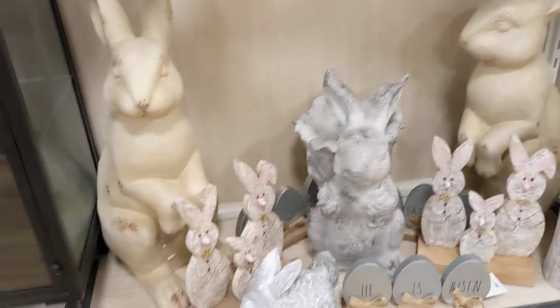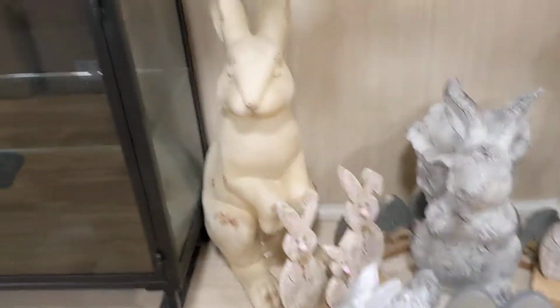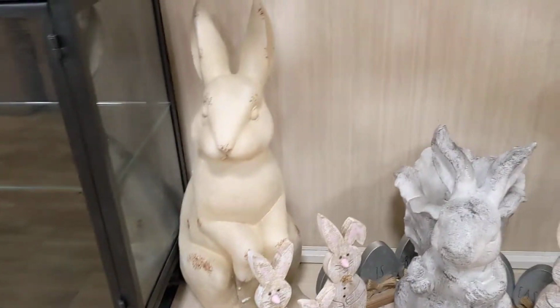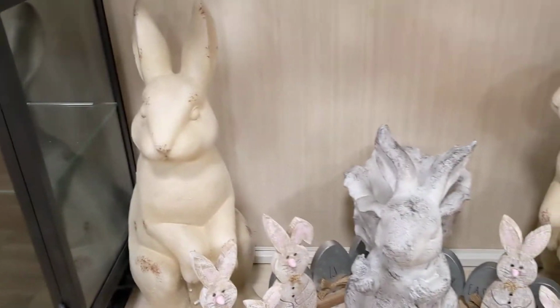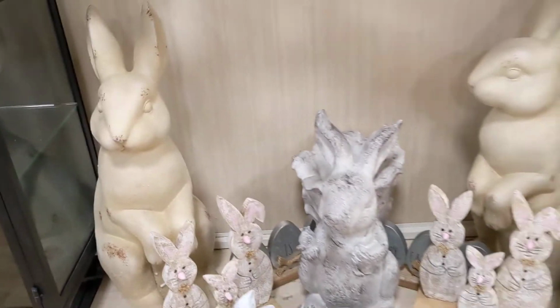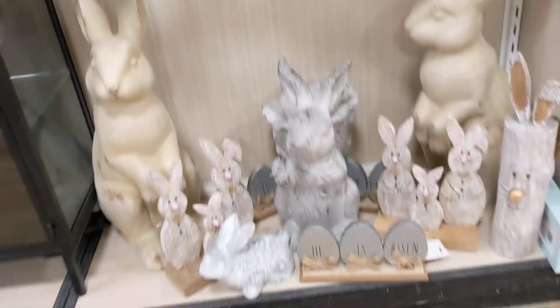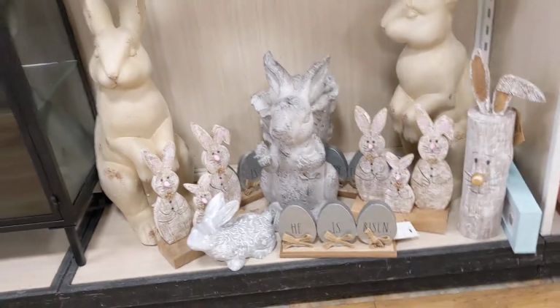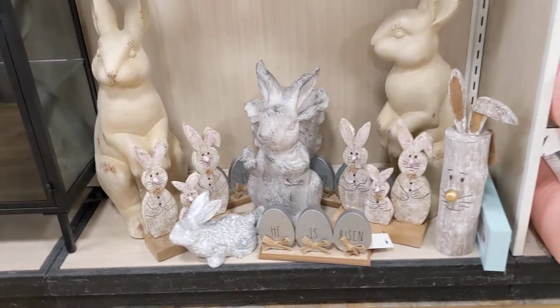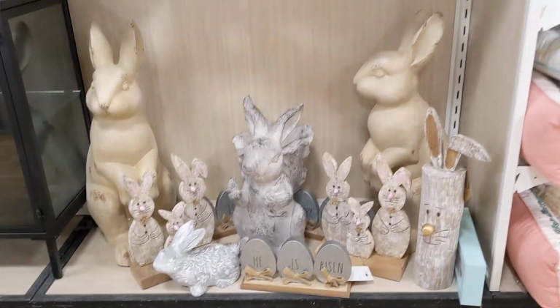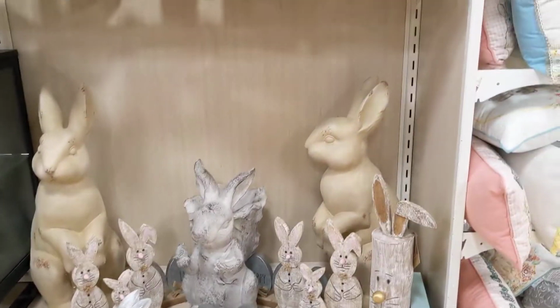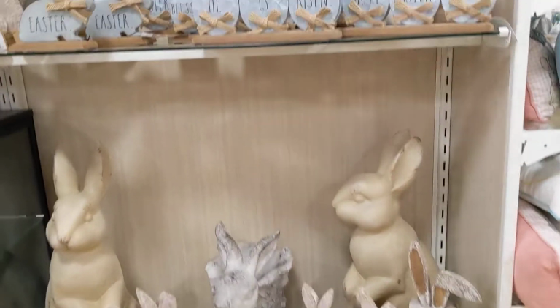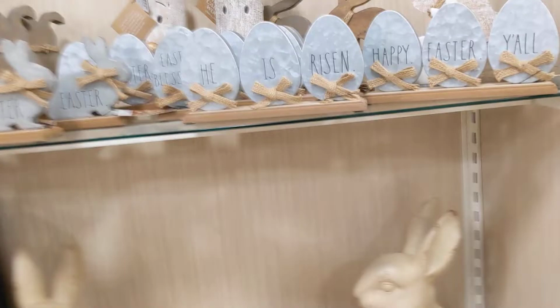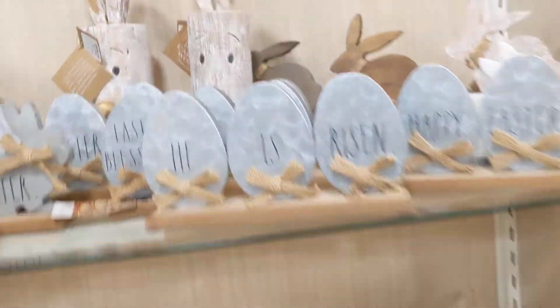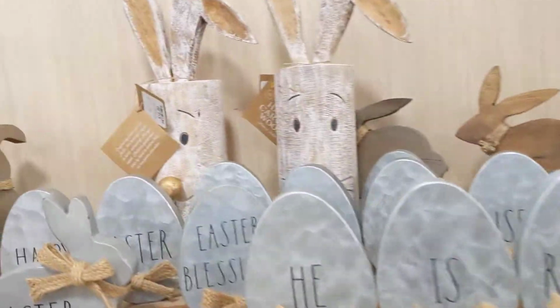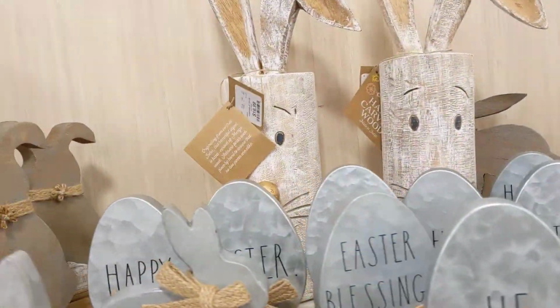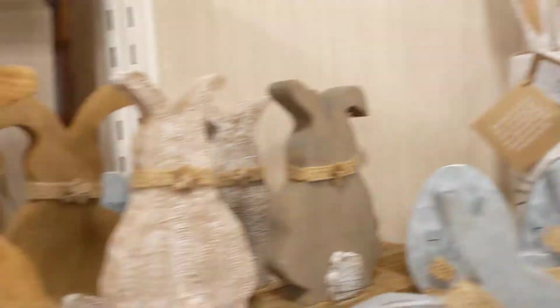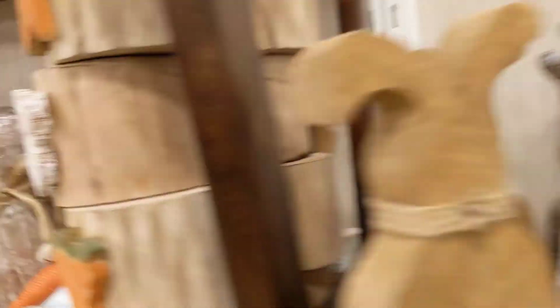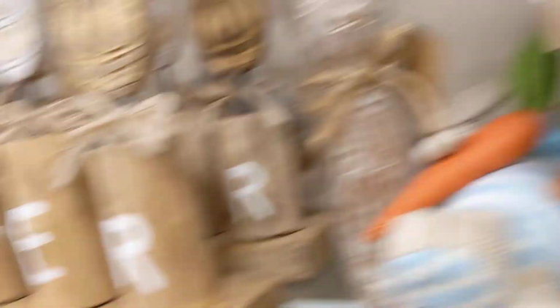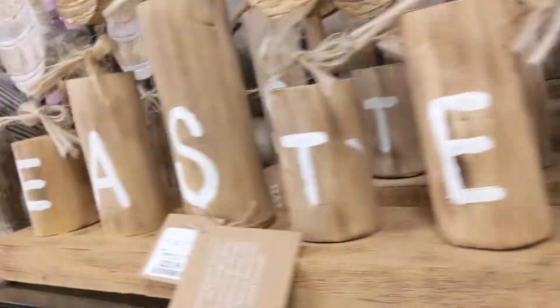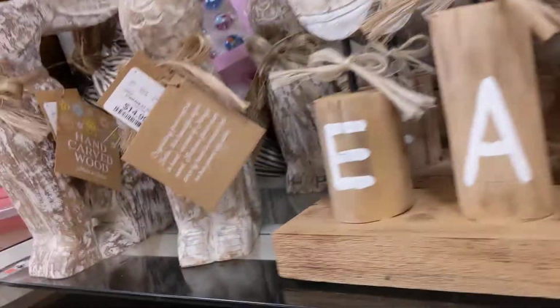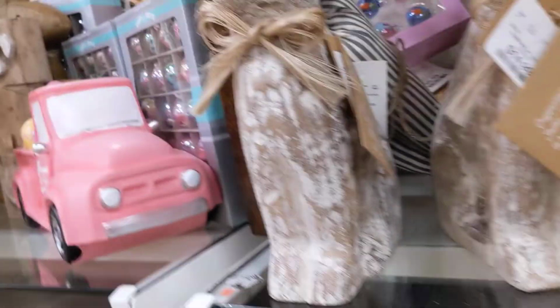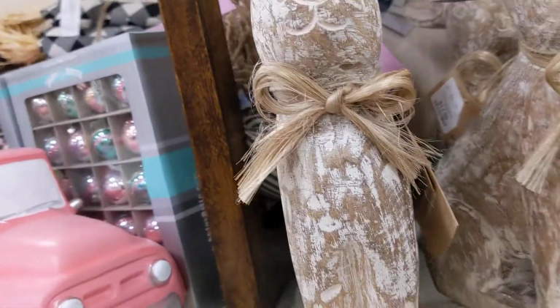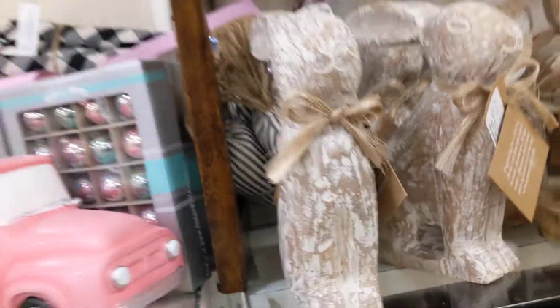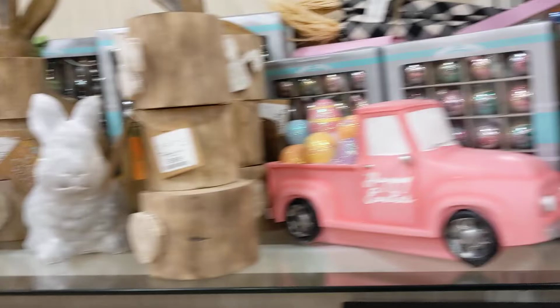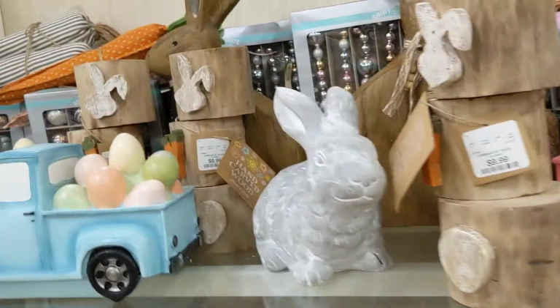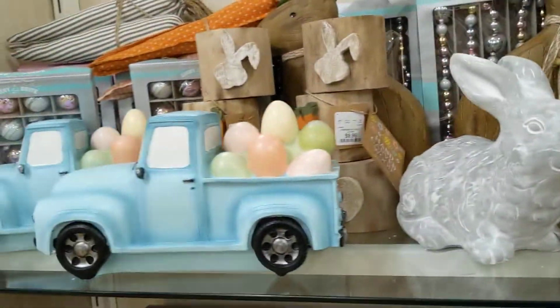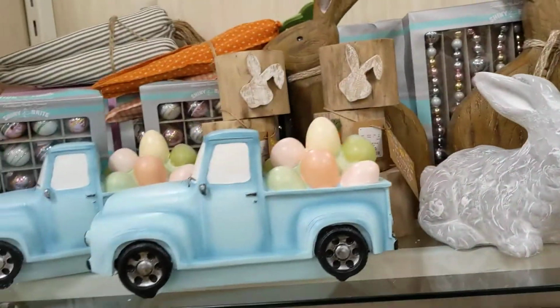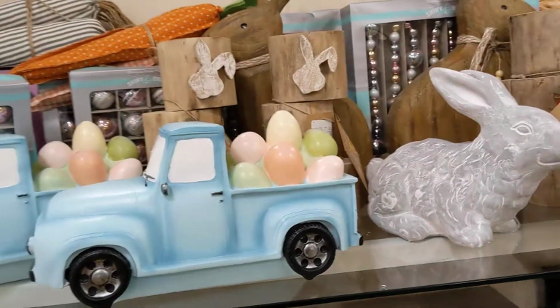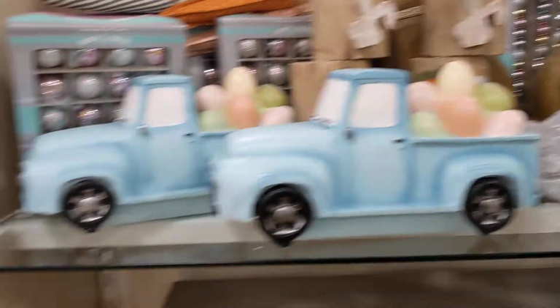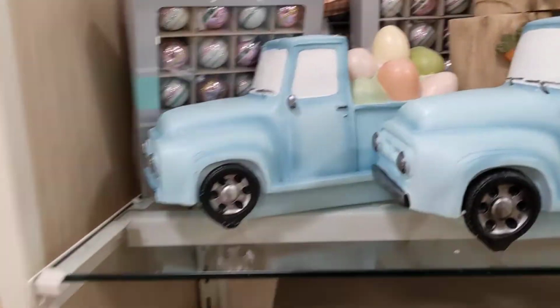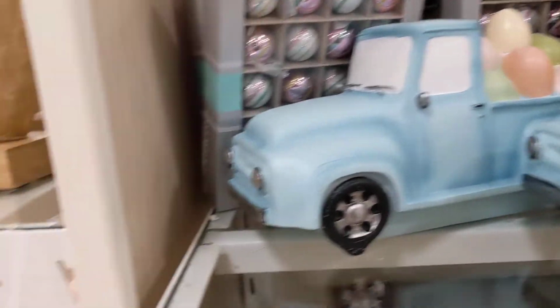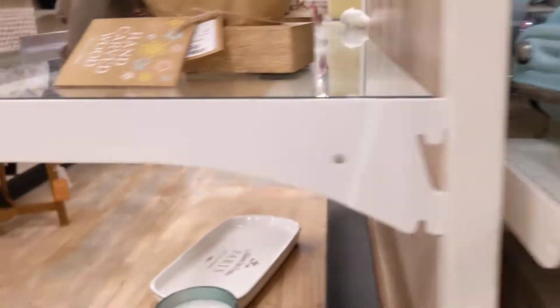Why would I buy big bunnies for the engines? Maybe that's why they have the bunny cars.